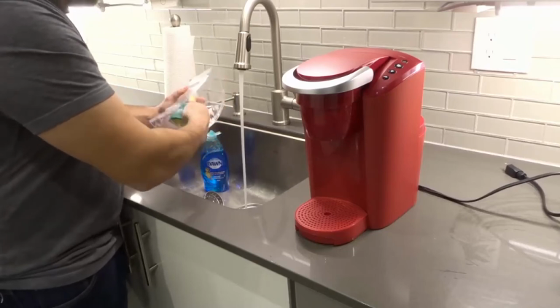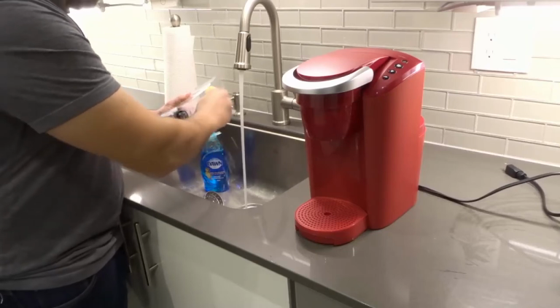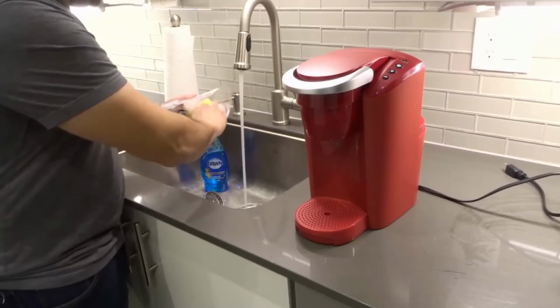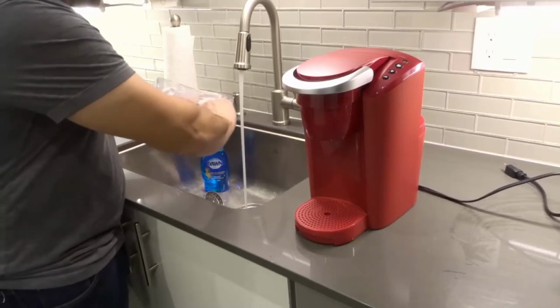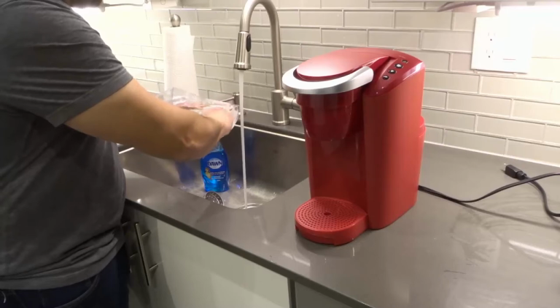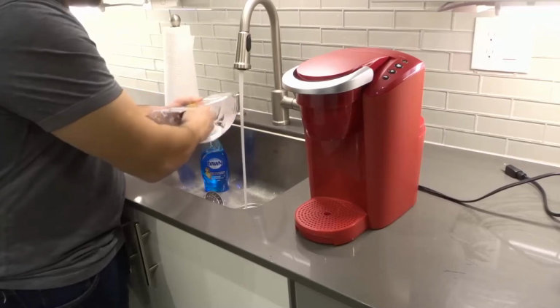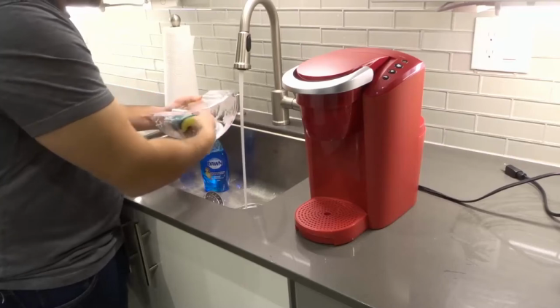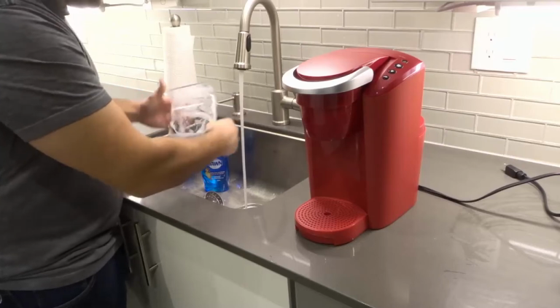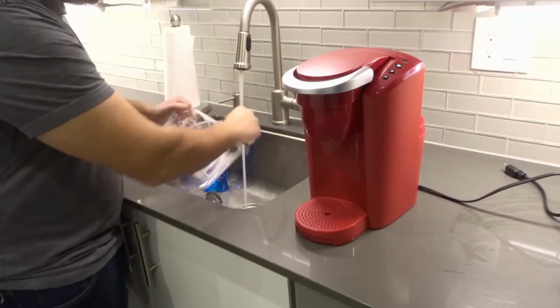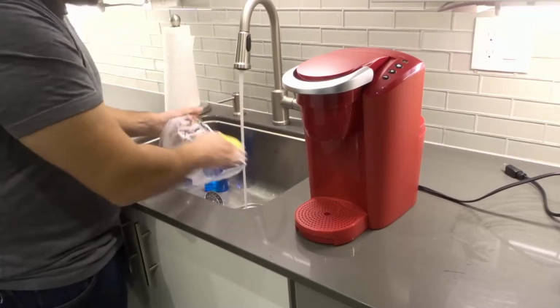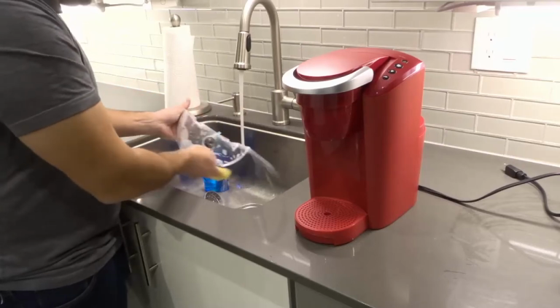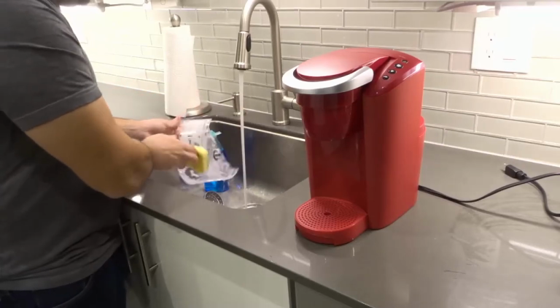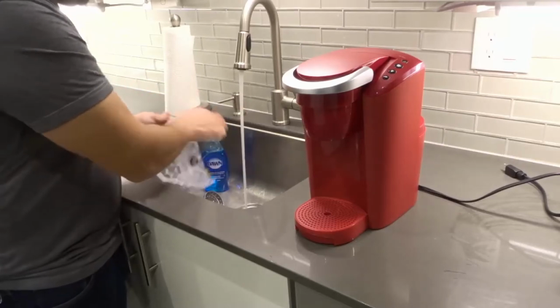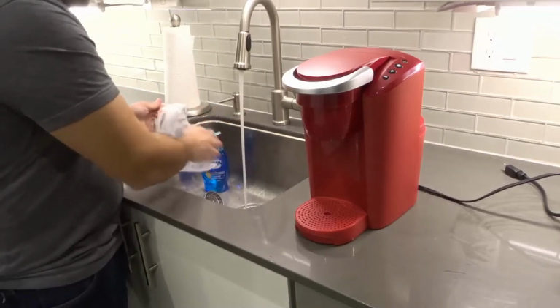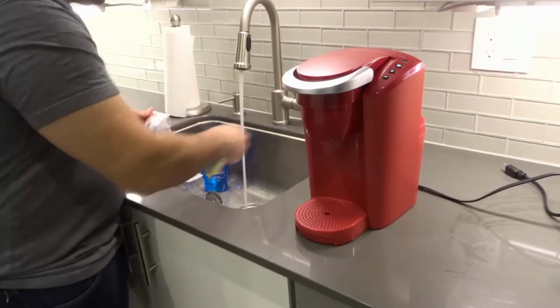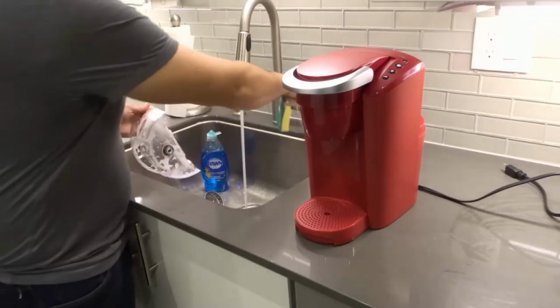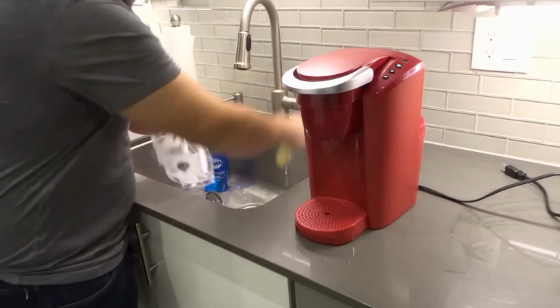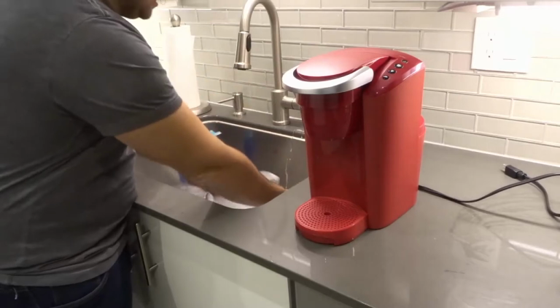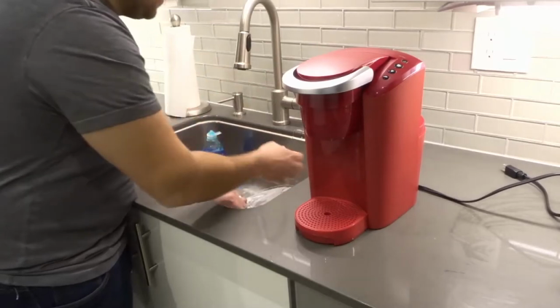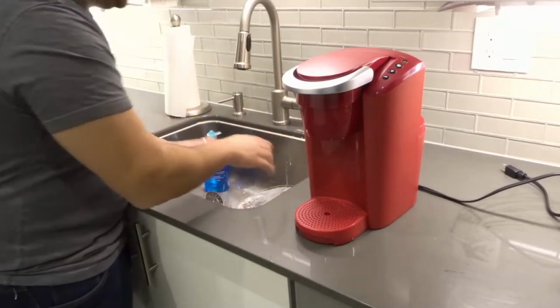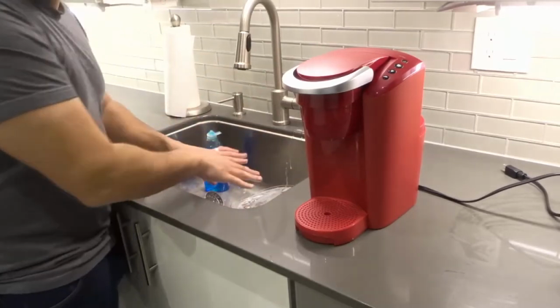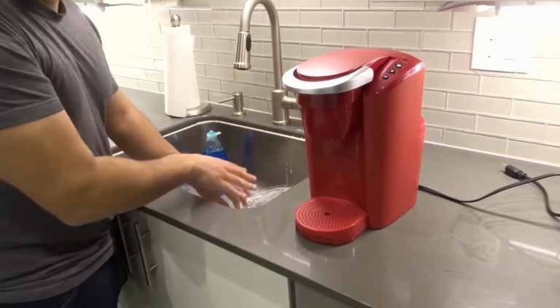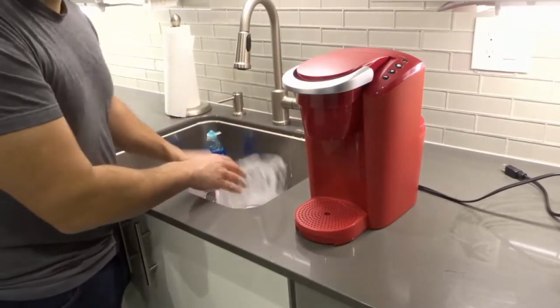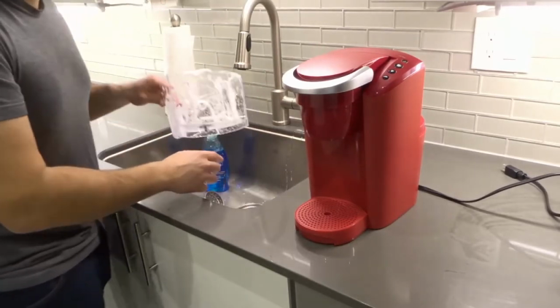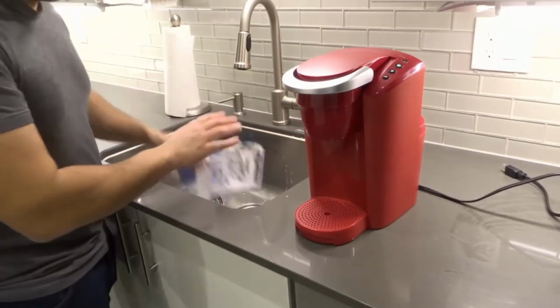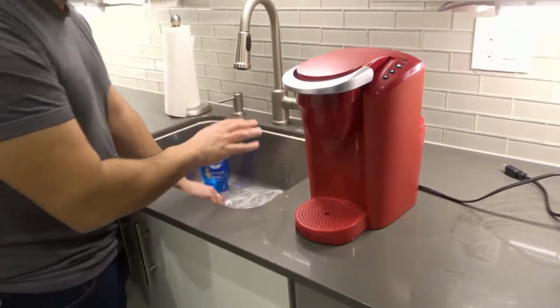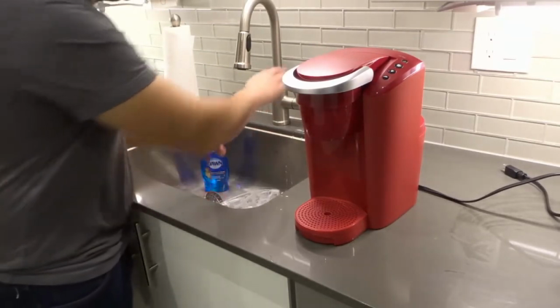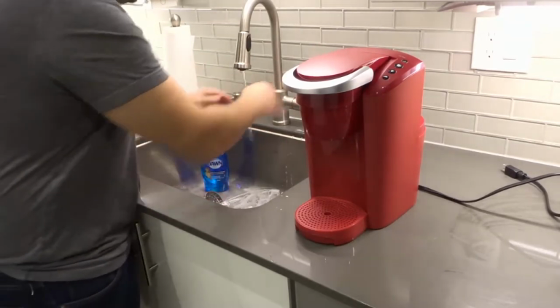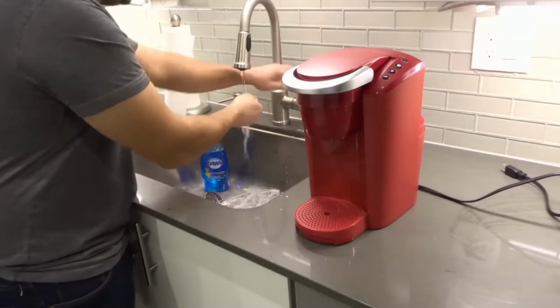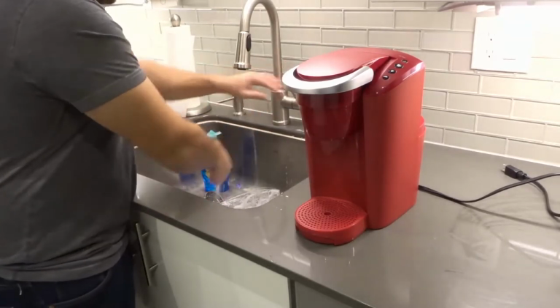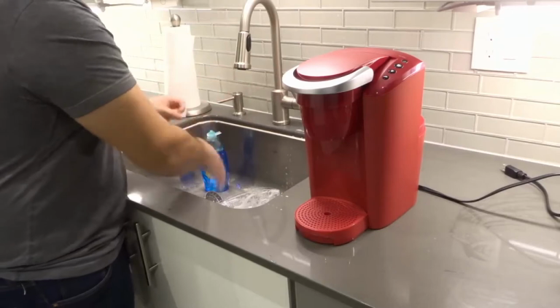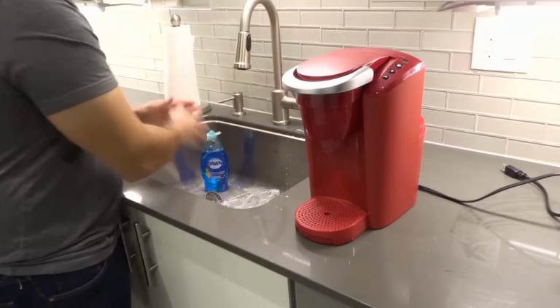I'm going to wash the inside a little bit more thoroughly, and then the outside I'm just going to go over lightly. I'm going to leave it like that, still soapy, and let that soap sit for just a few moments.